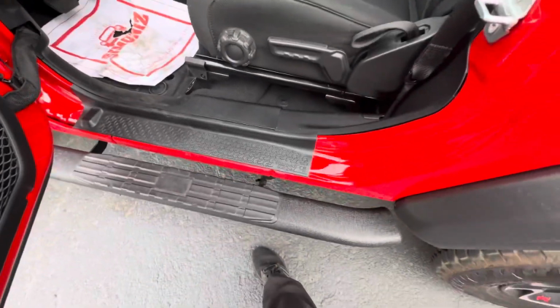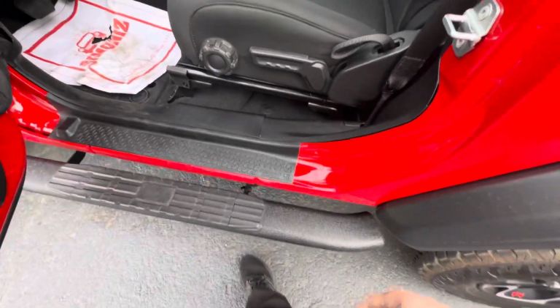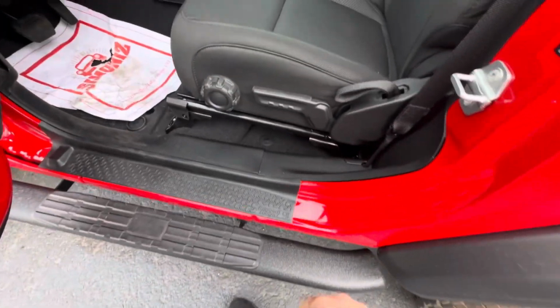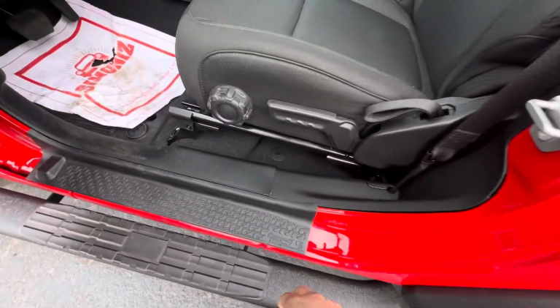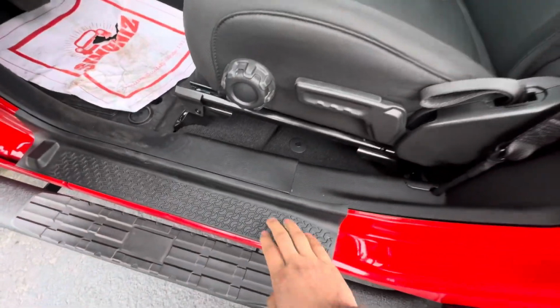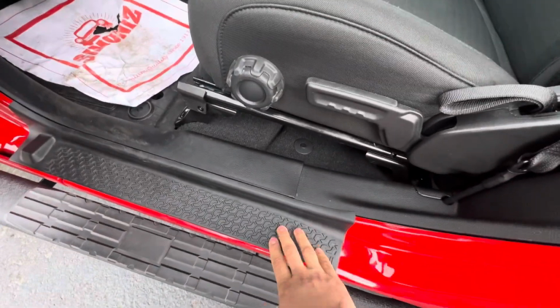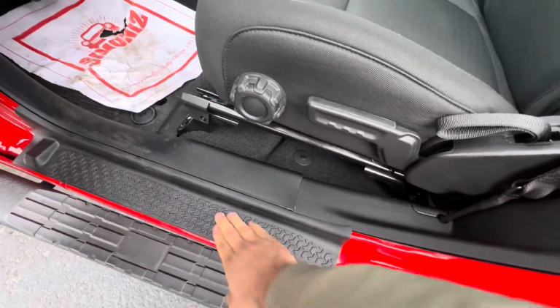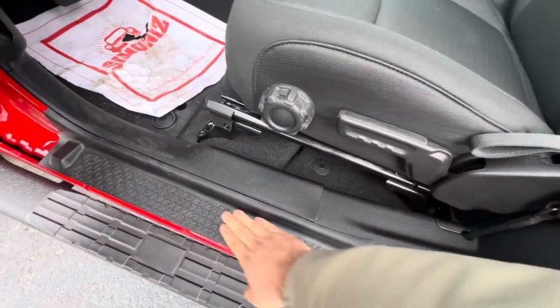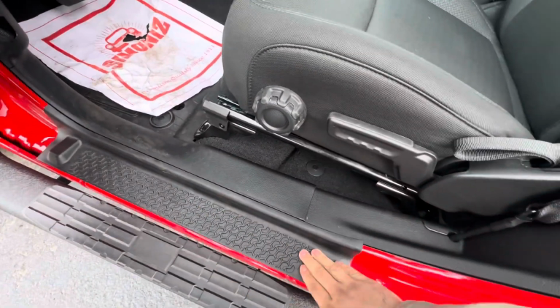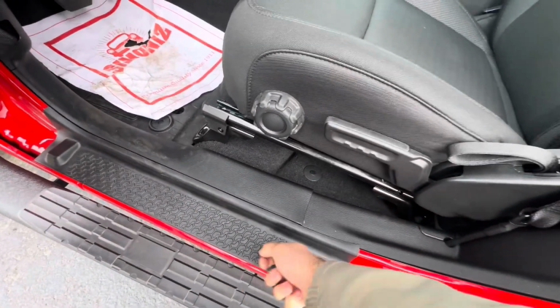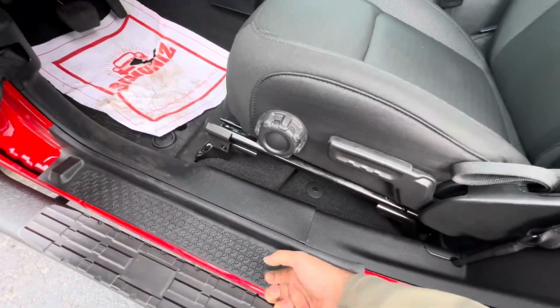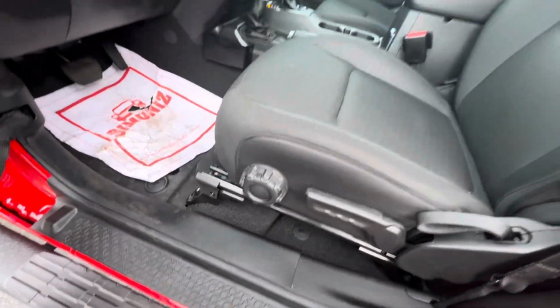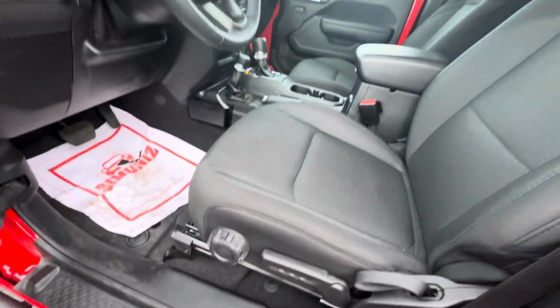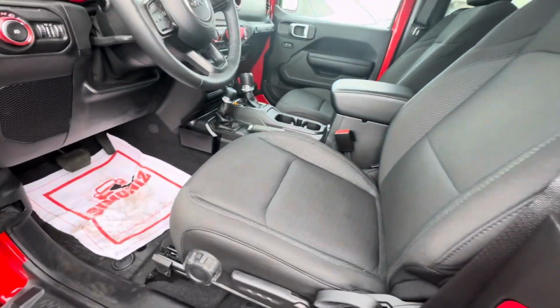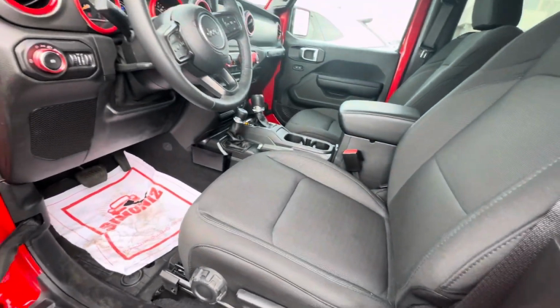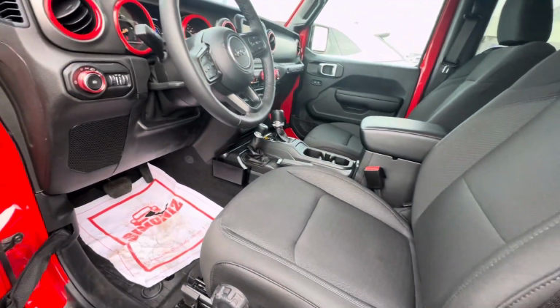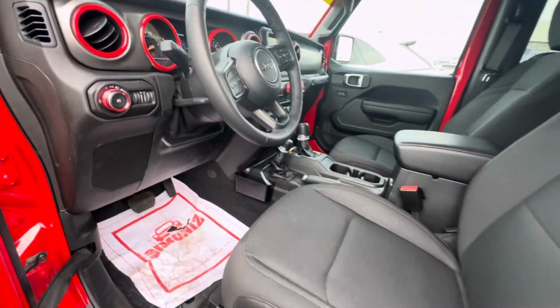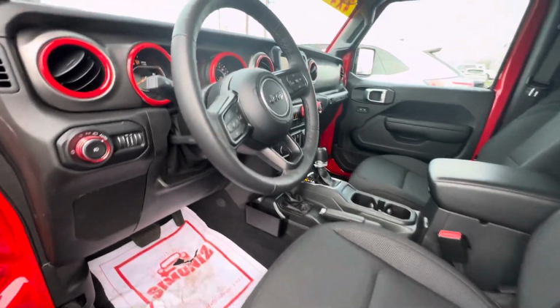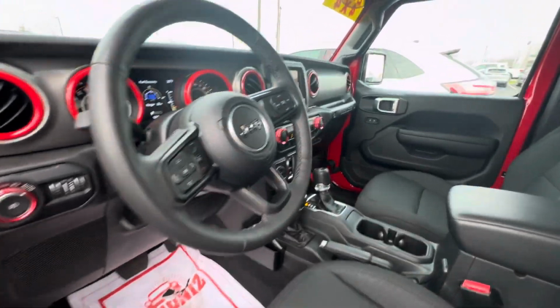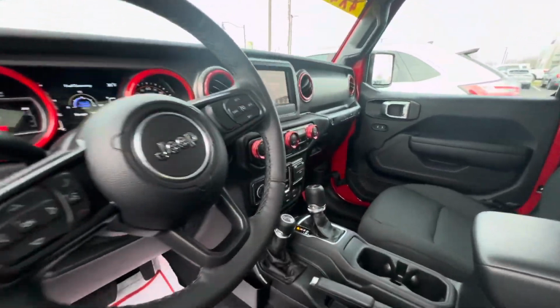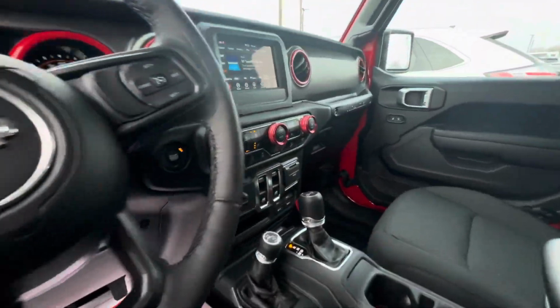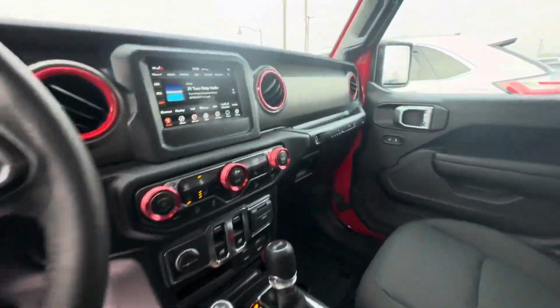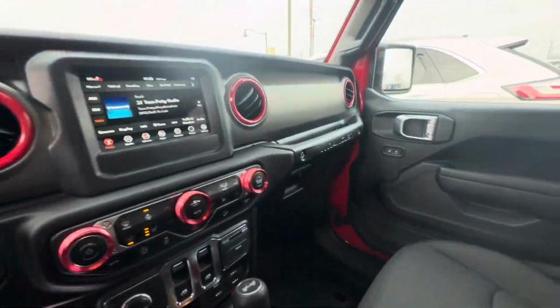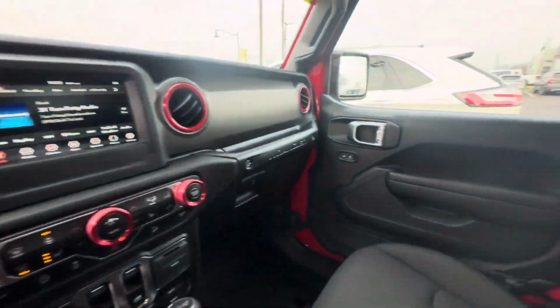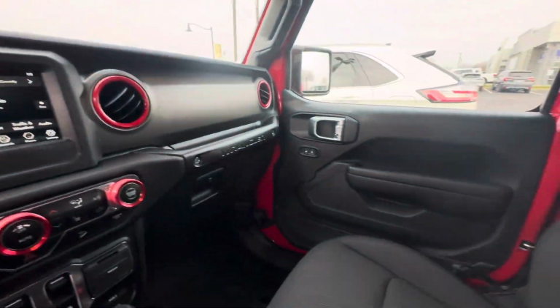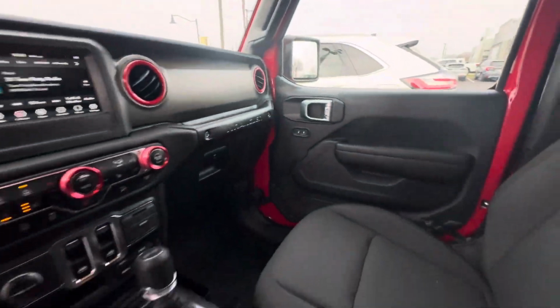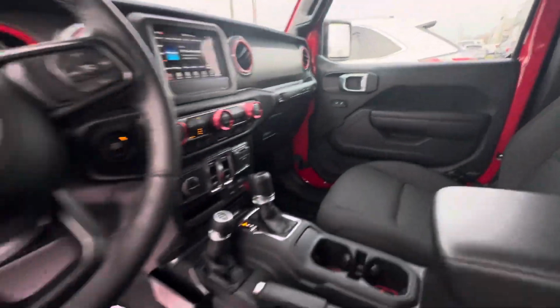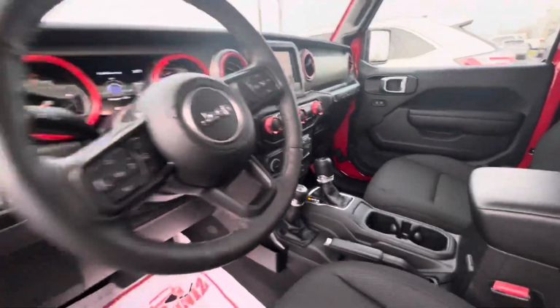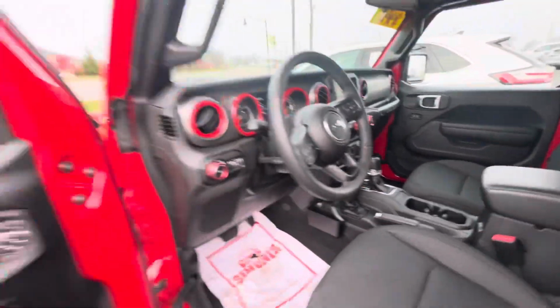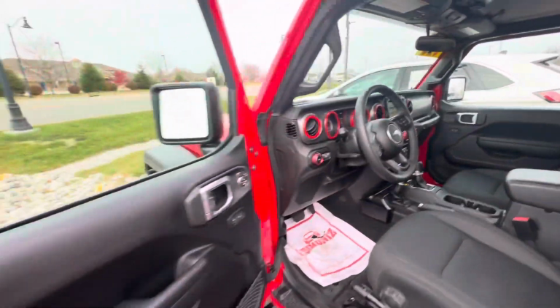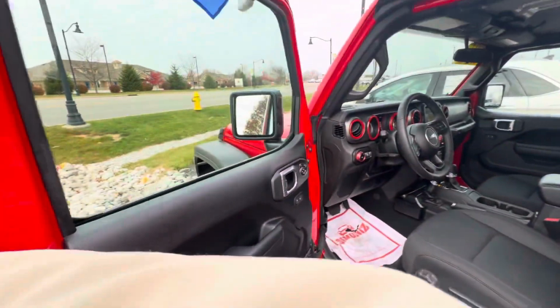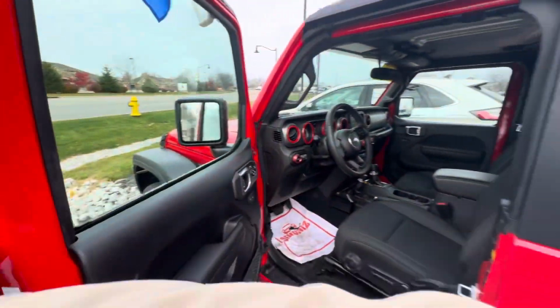Side steps, and these door cell protectors. So nothing crazy, really nice vehicle. We'll walk around the rest of it.